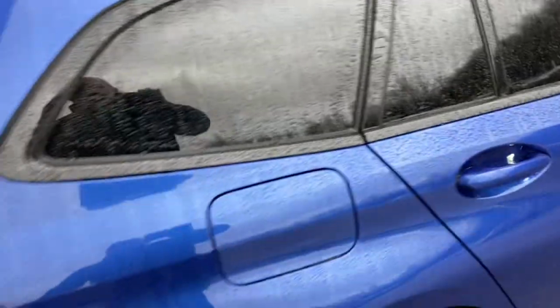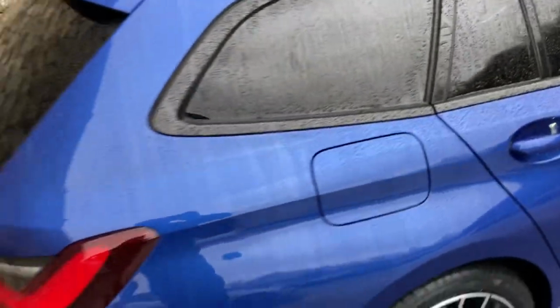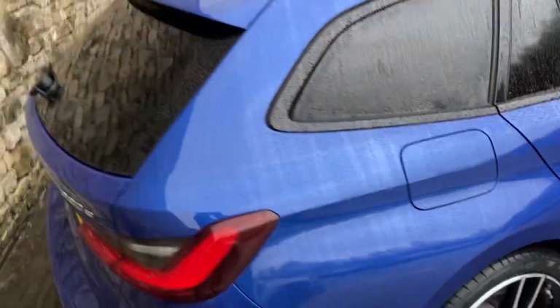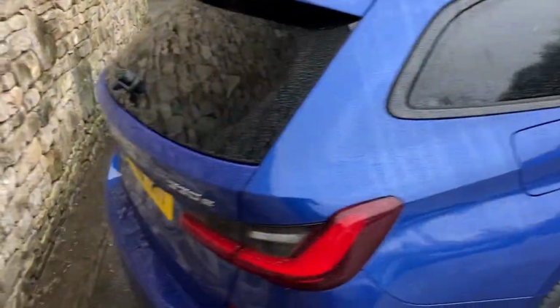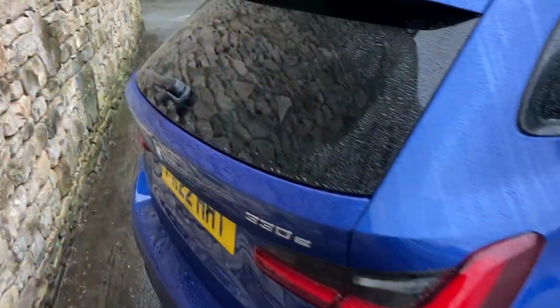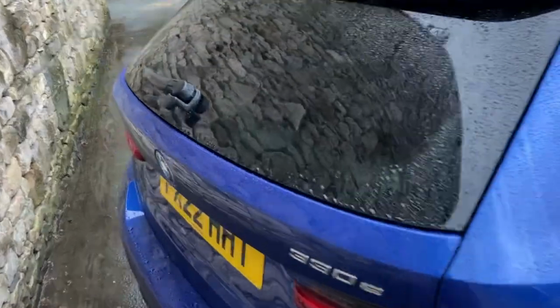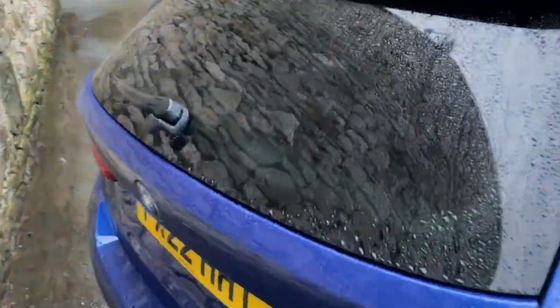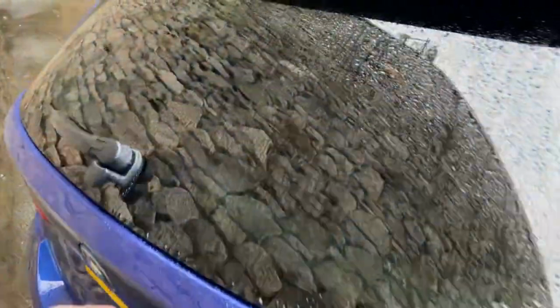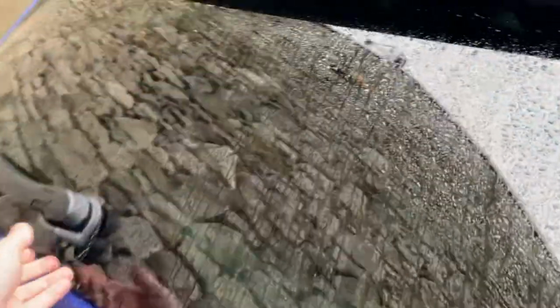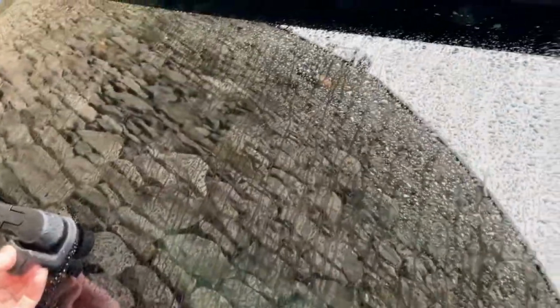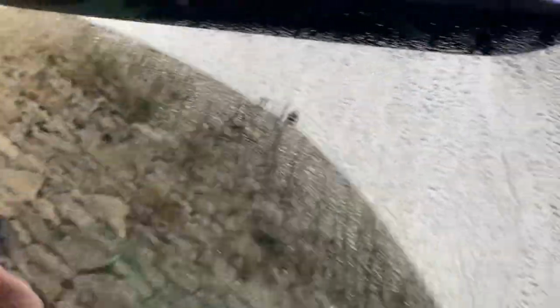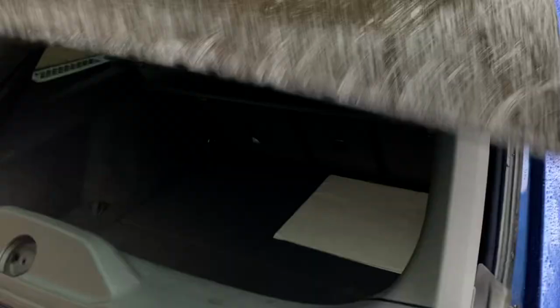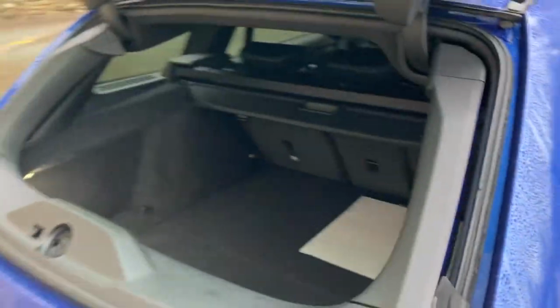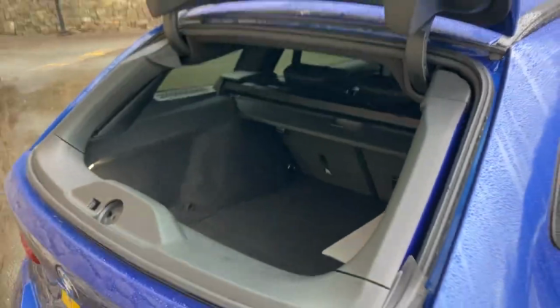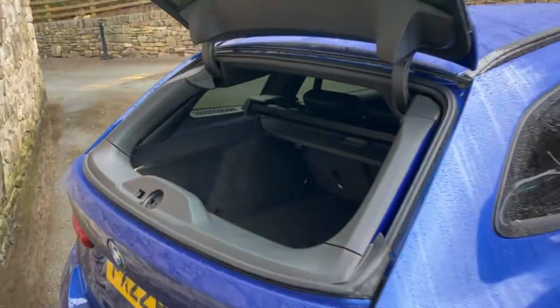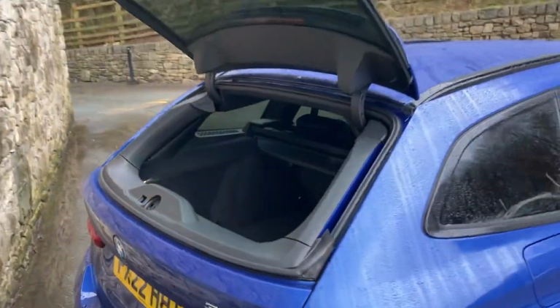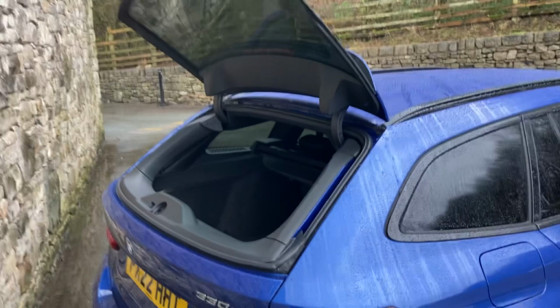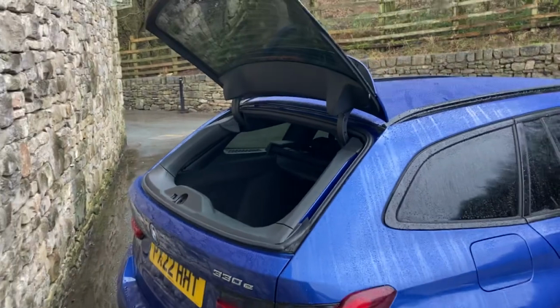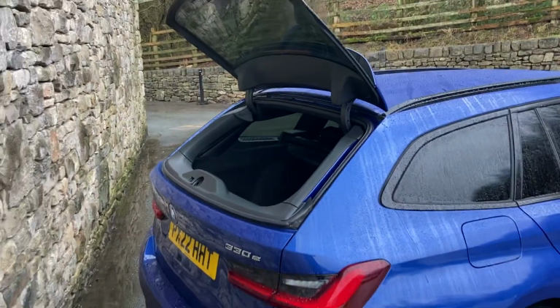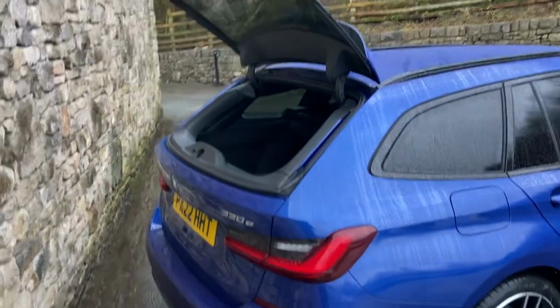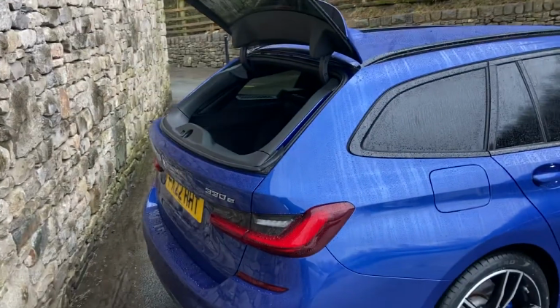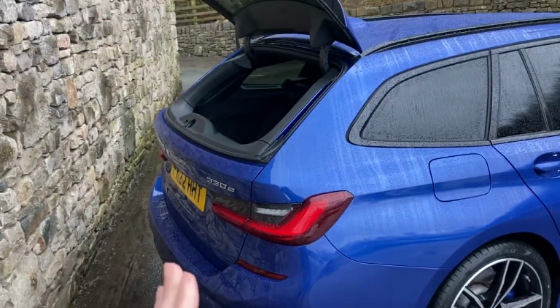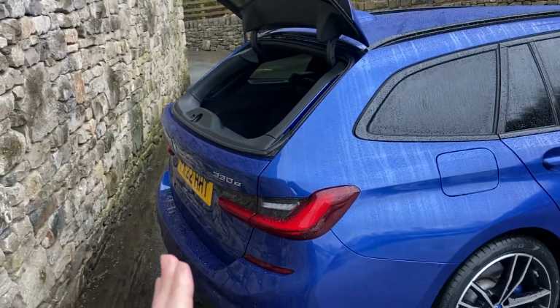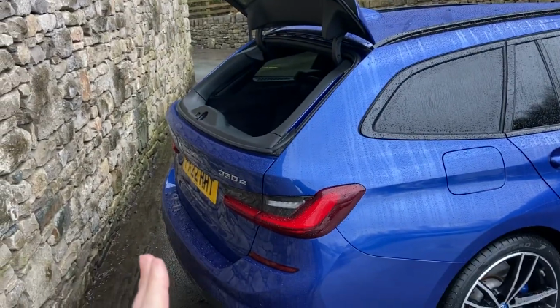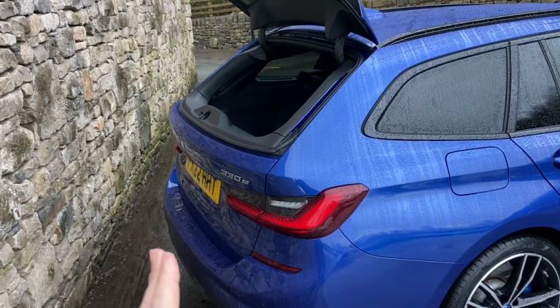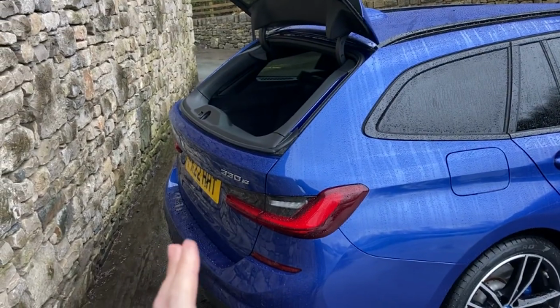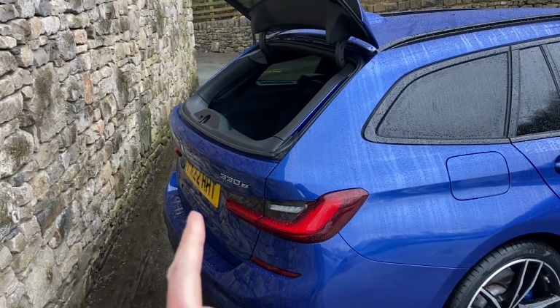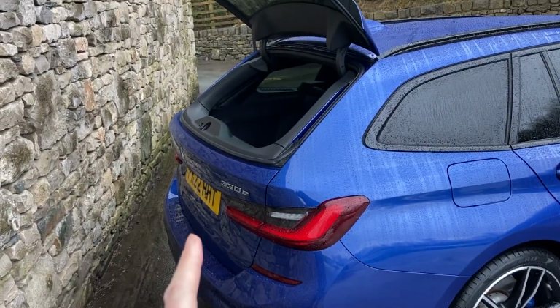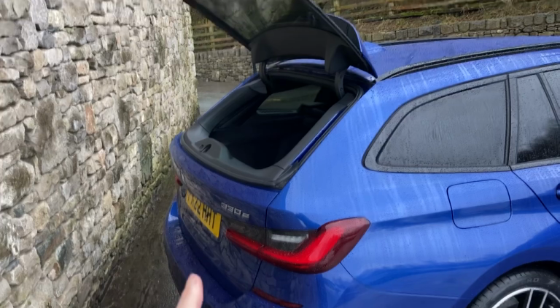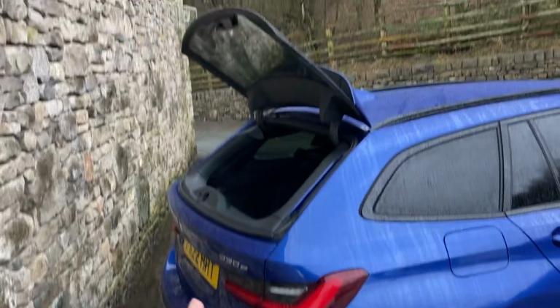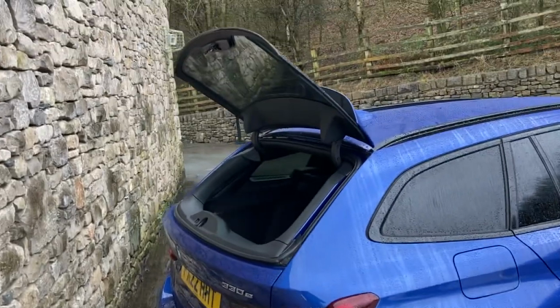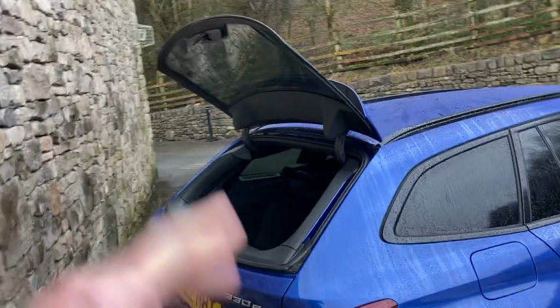Coming round the back of the car — one of my favourite features of the Touring is that the glass is actually separate to the main hatch. So you can just open up the glass like so — you can imagine if you're parked close to something, or somebody's parked close to you and you can't open the main hatch, at least you can just pop the glass.